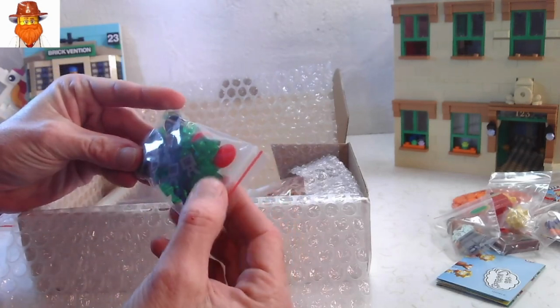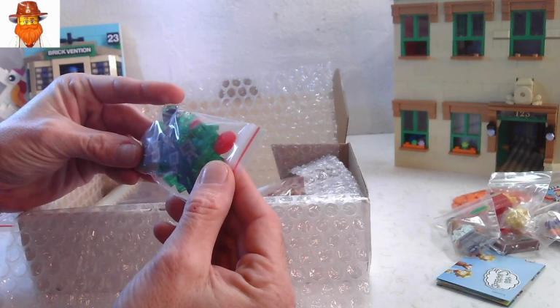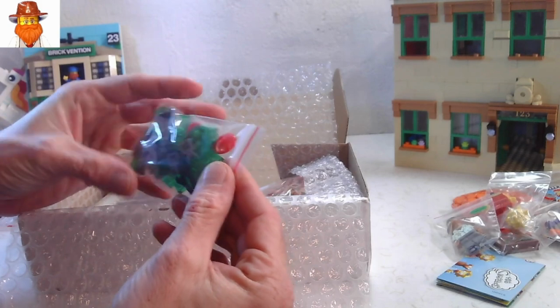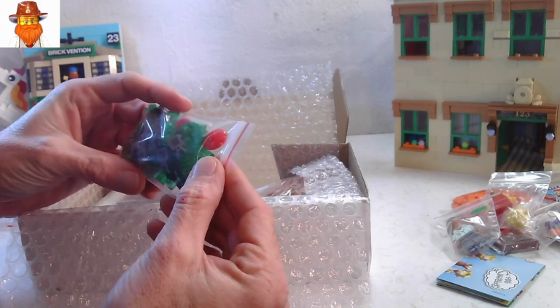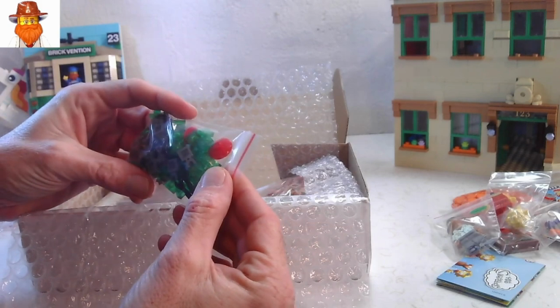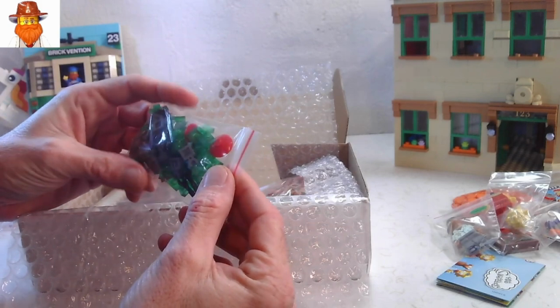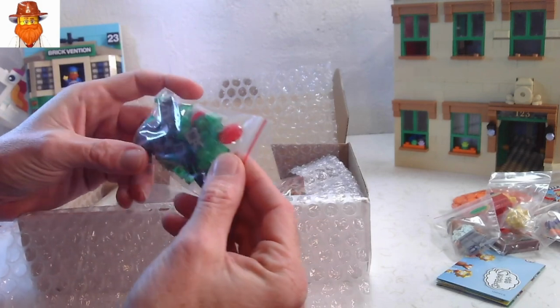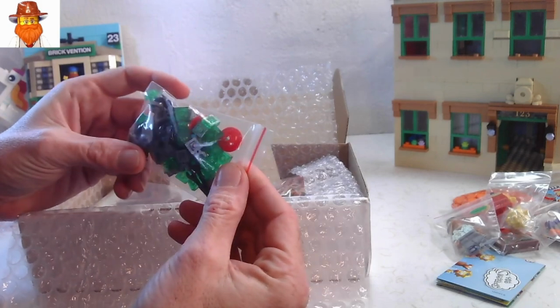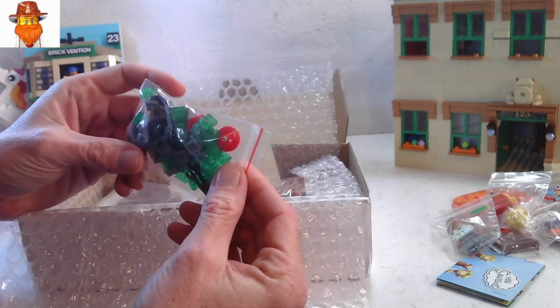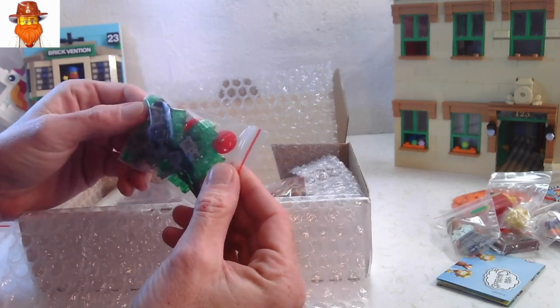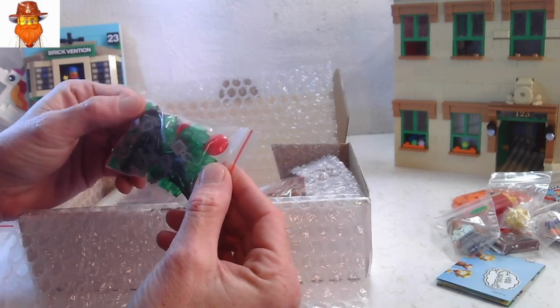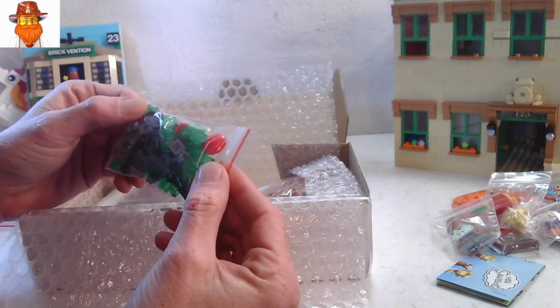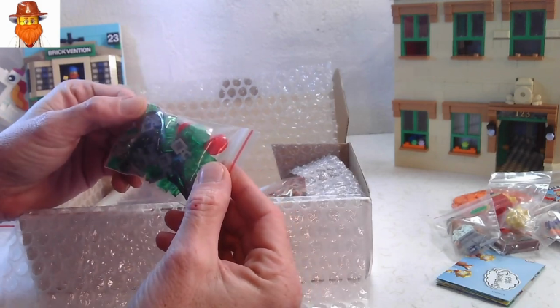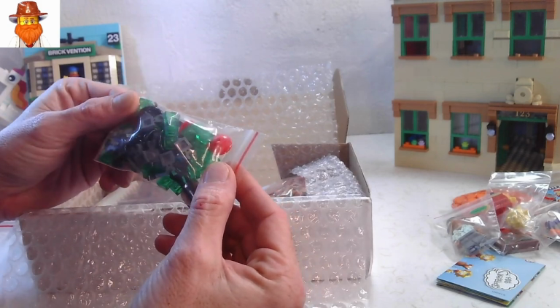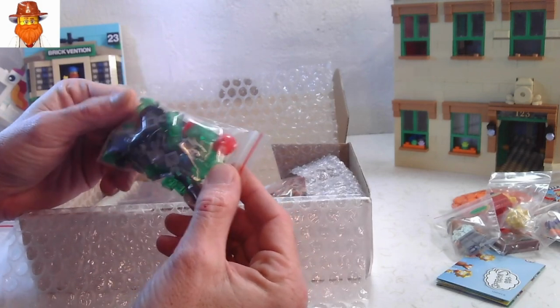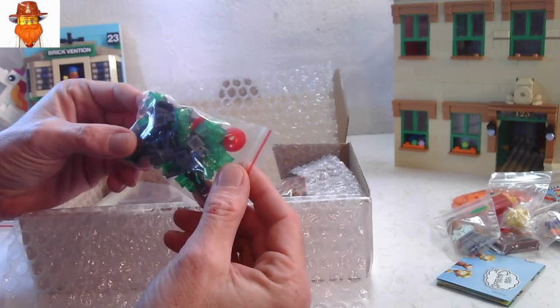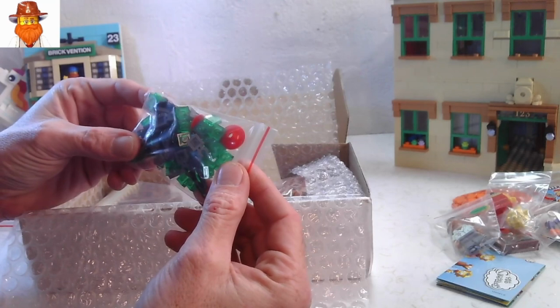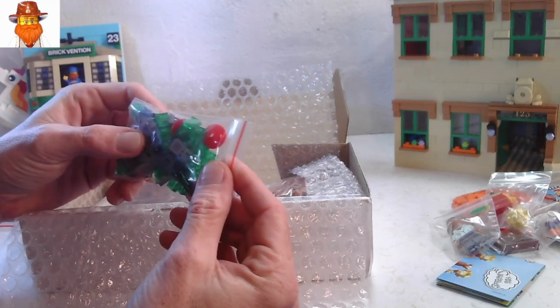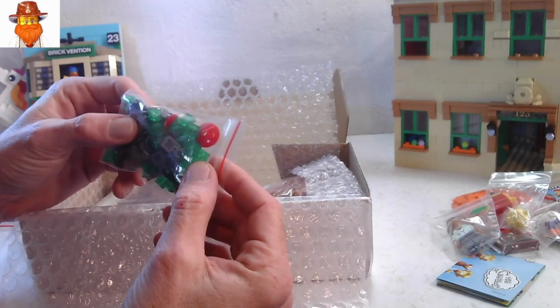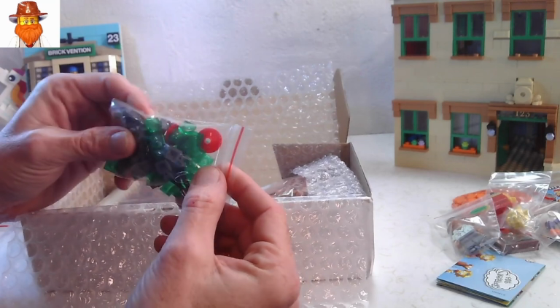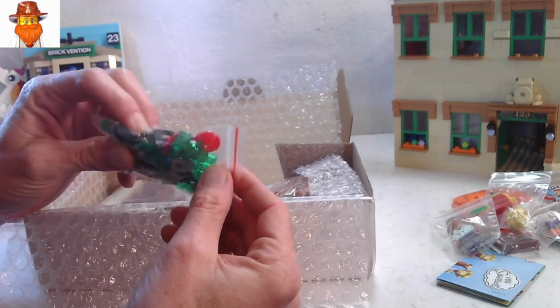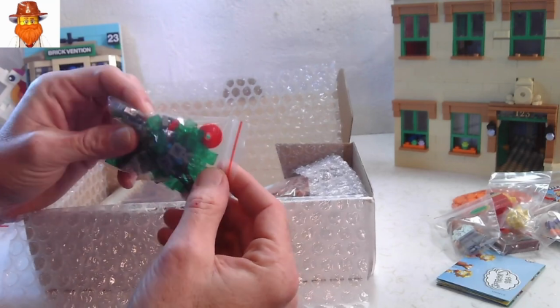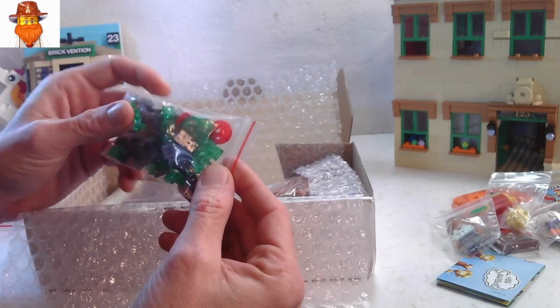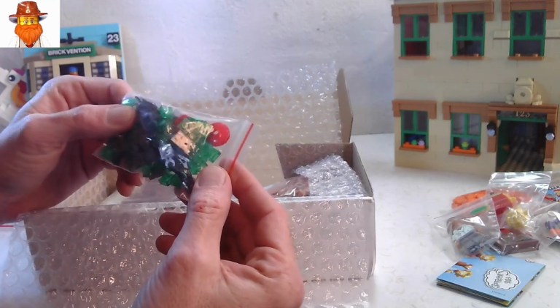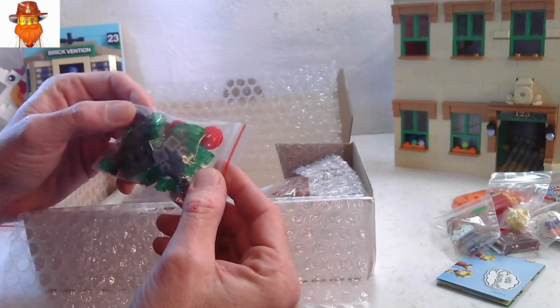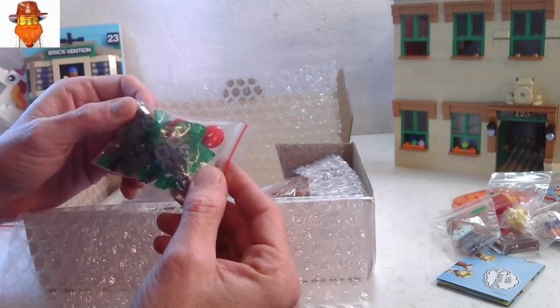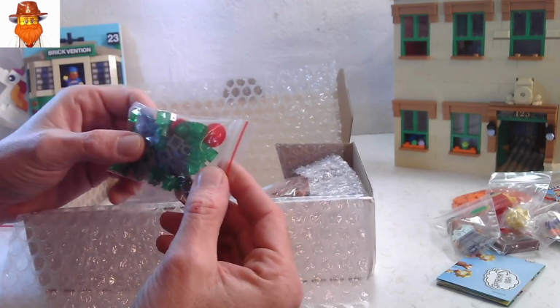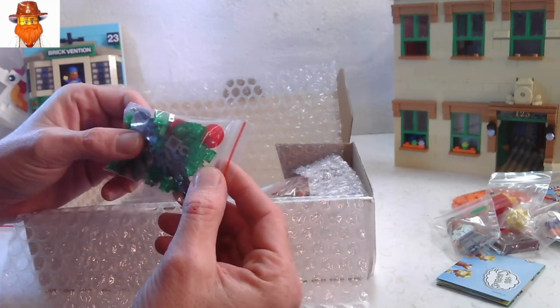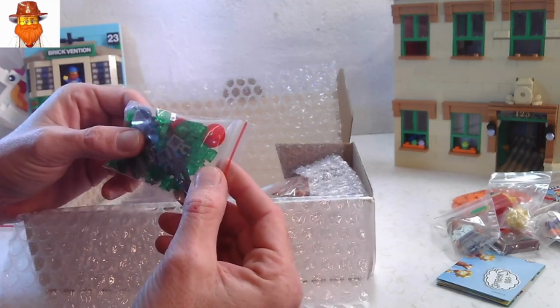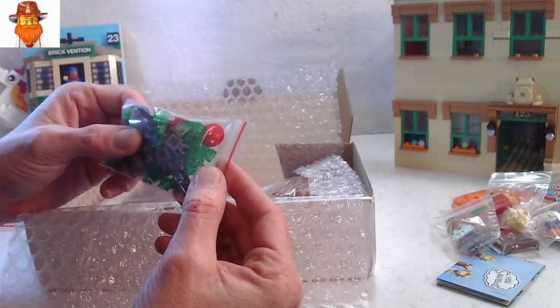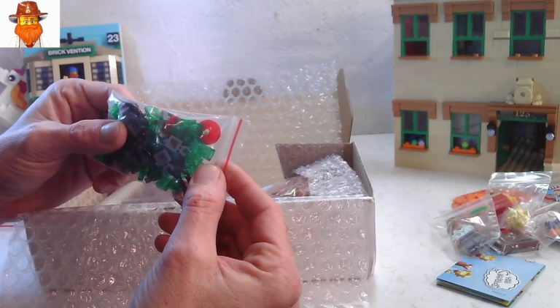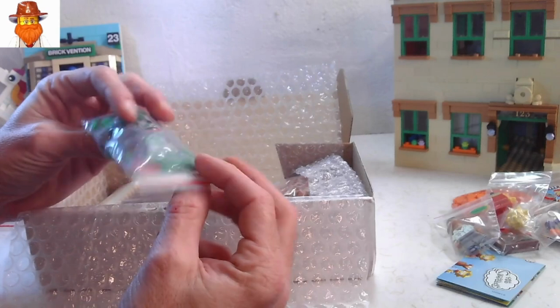I'm not sure if I needed all these parts, I may have just bought them because they were cheap. But I don't think you can have too many one by ones with the clip on them.